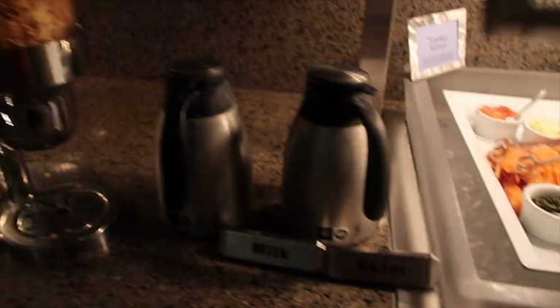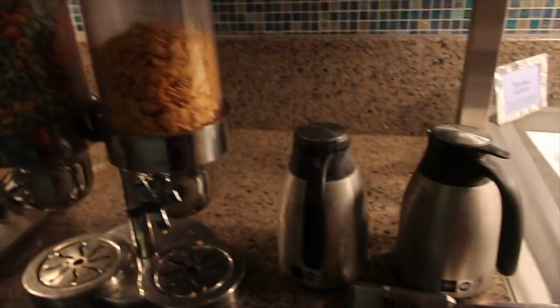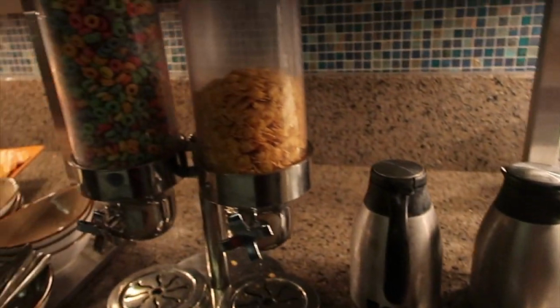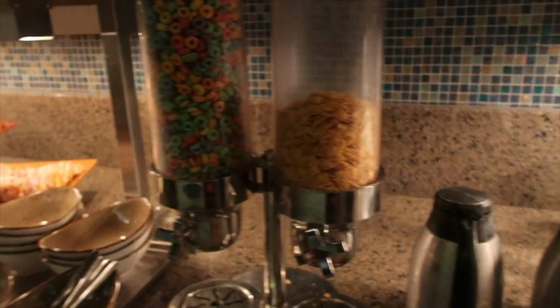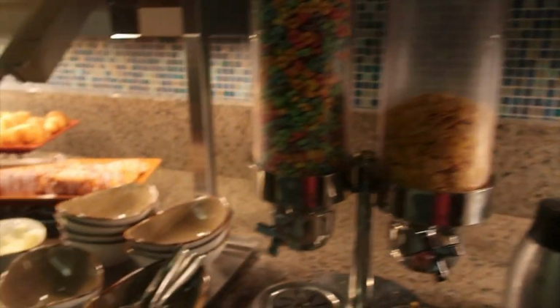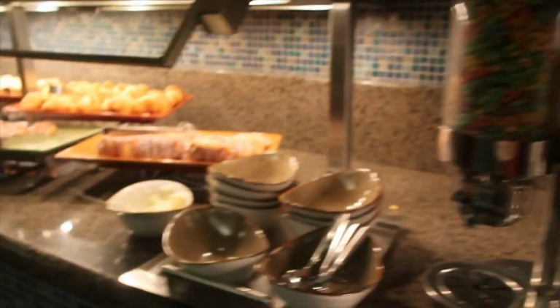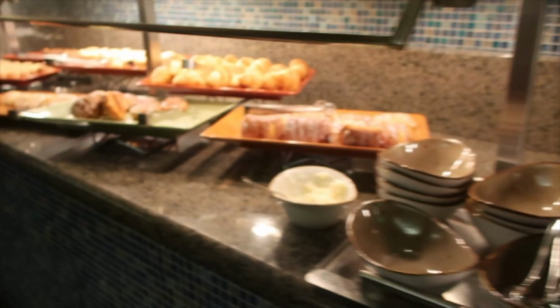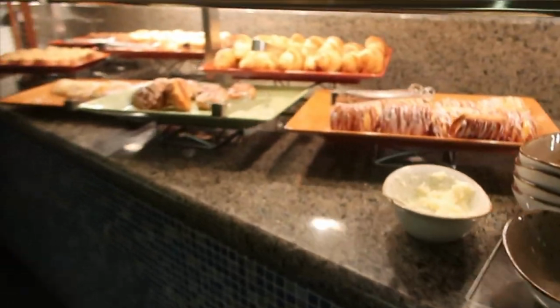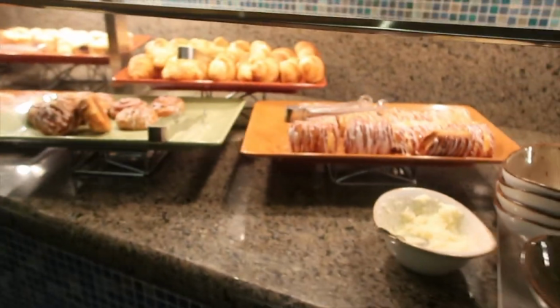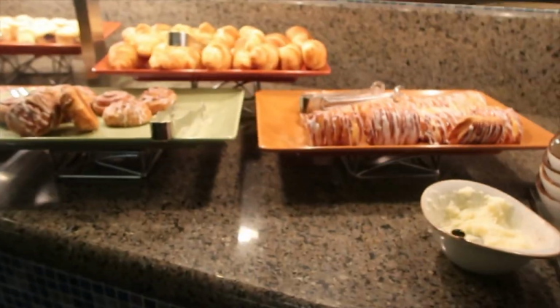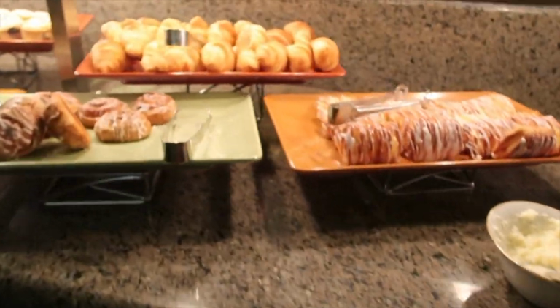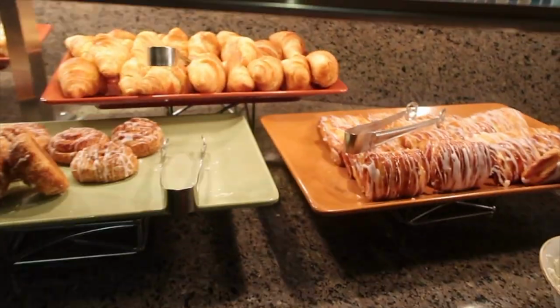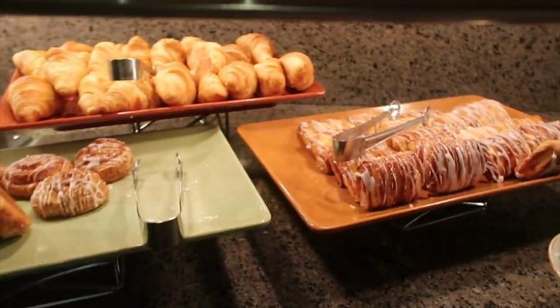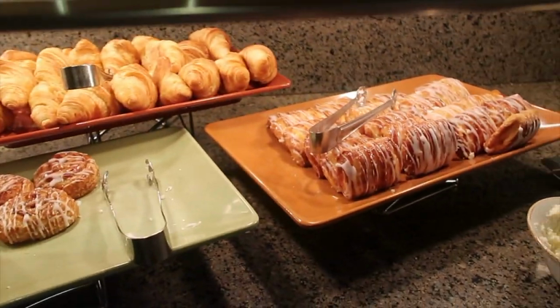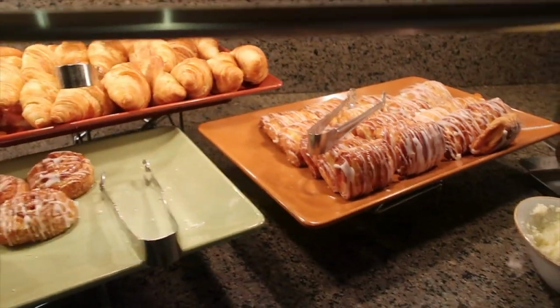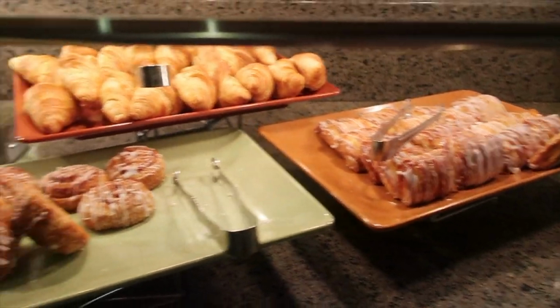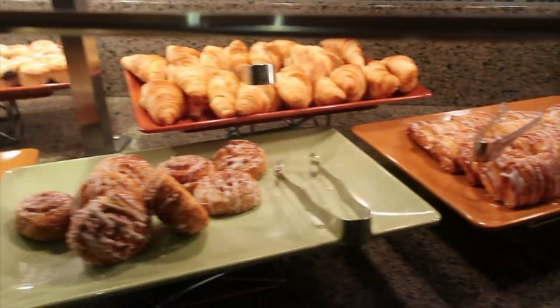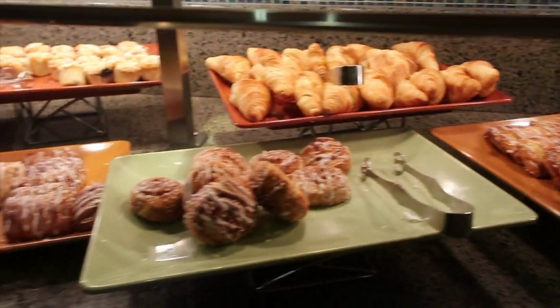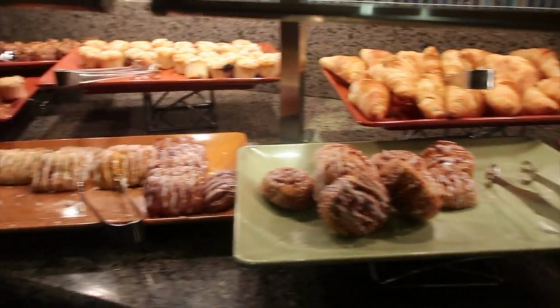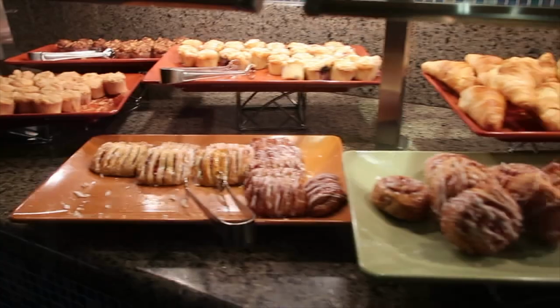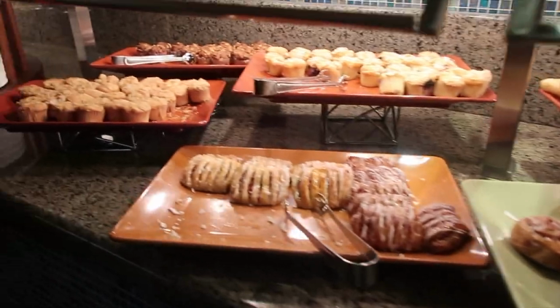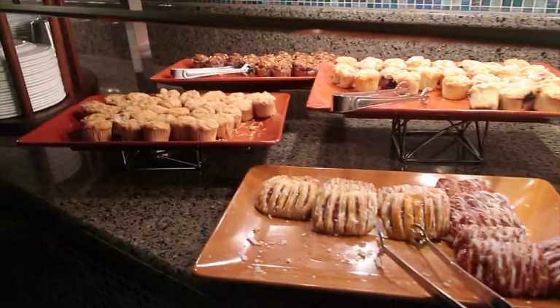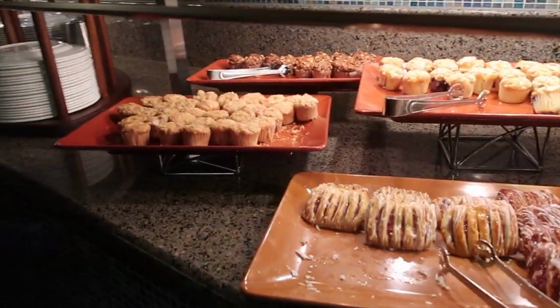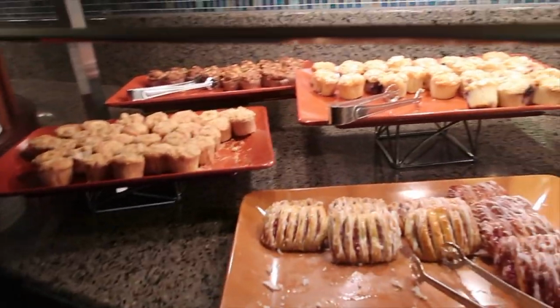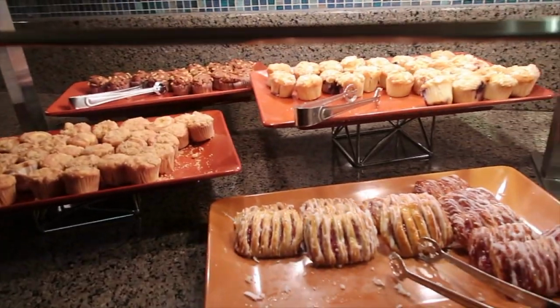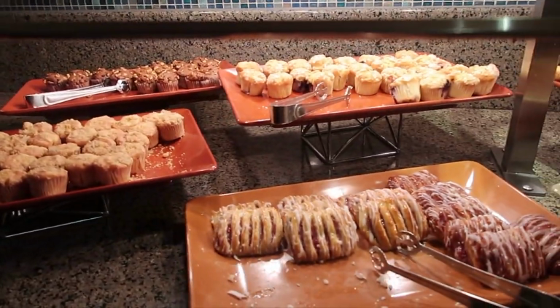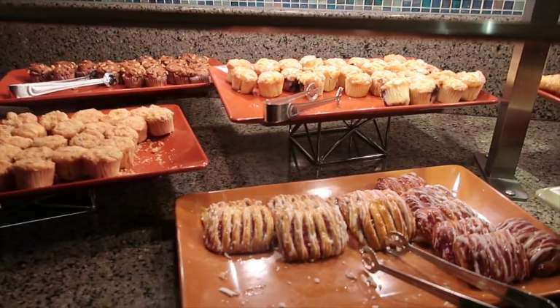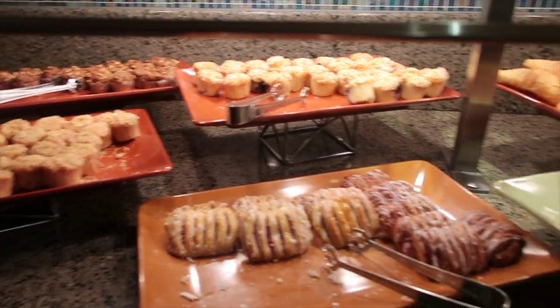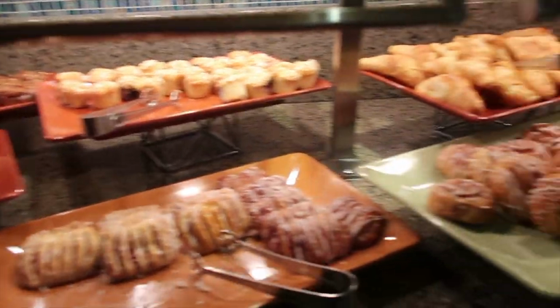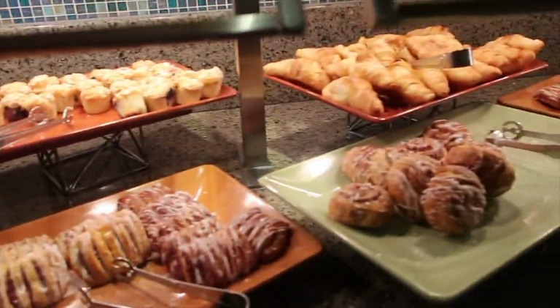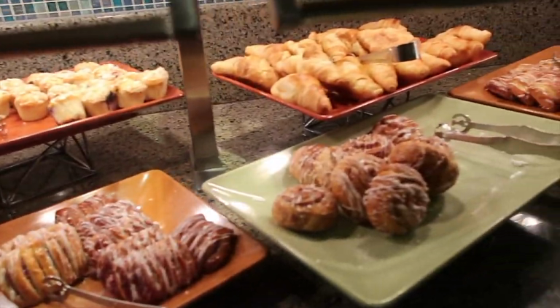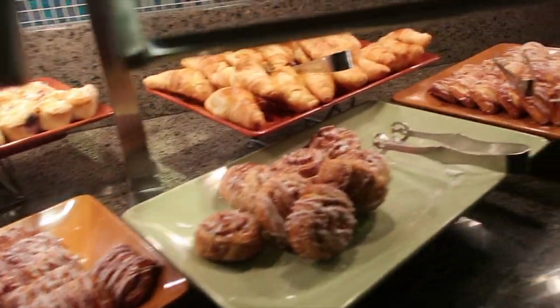There are some cereal options, and they've got lots of different pastries — croissants and mini muffins. They all look really yummy.